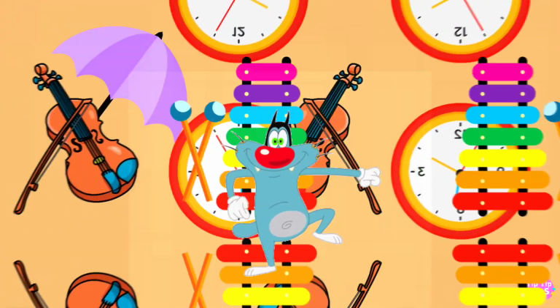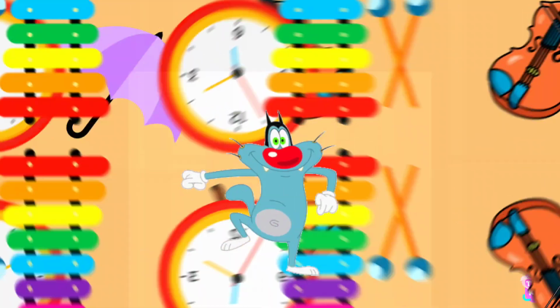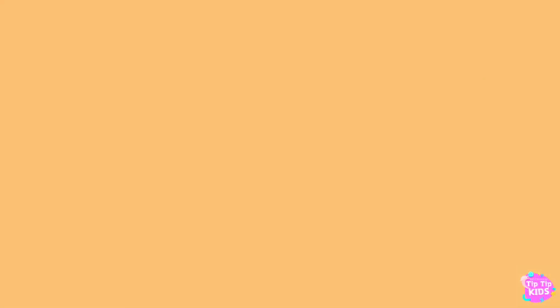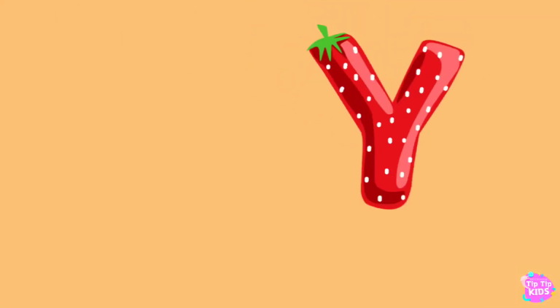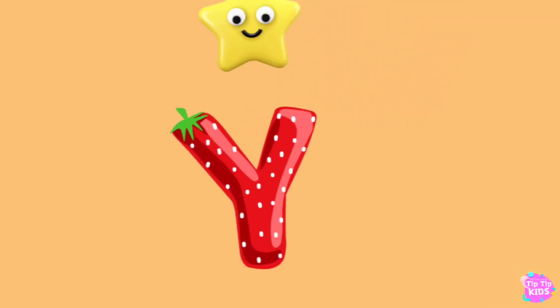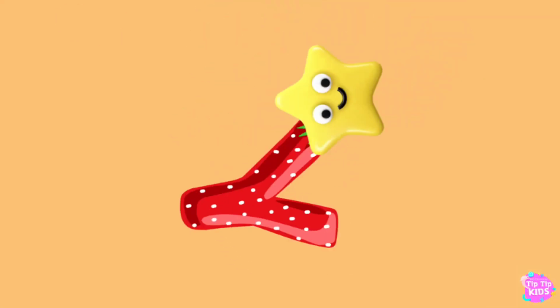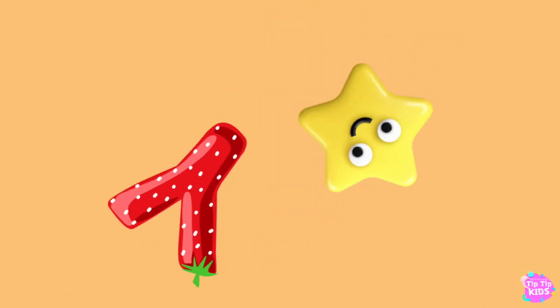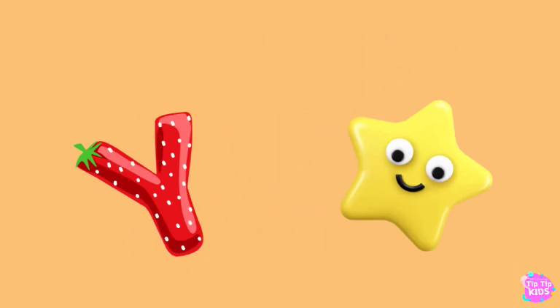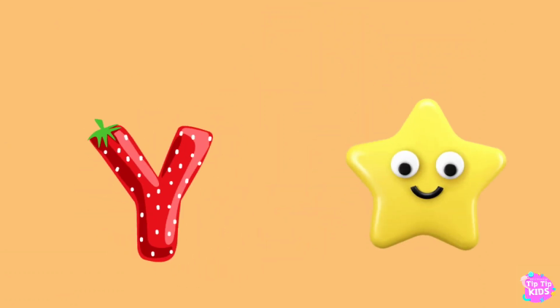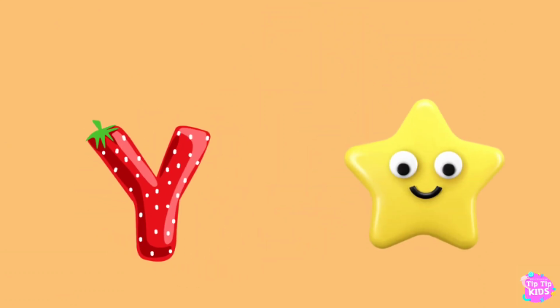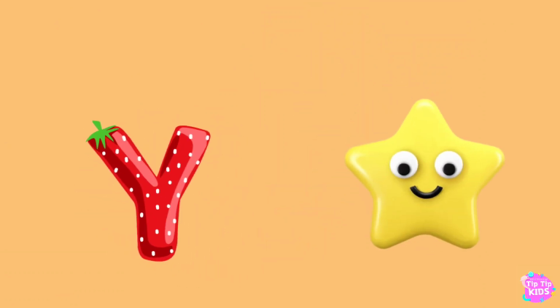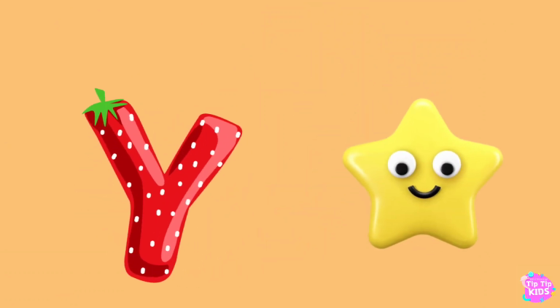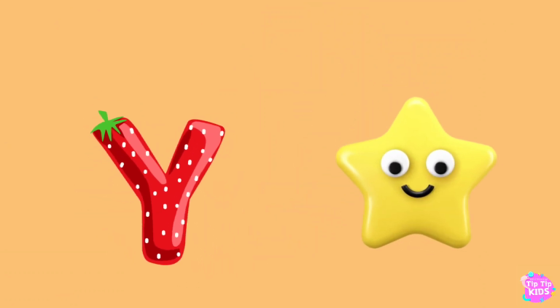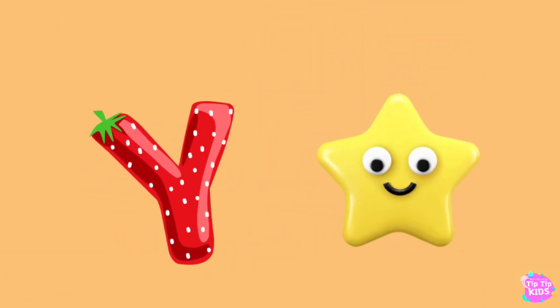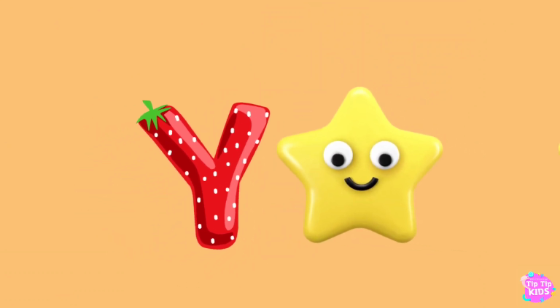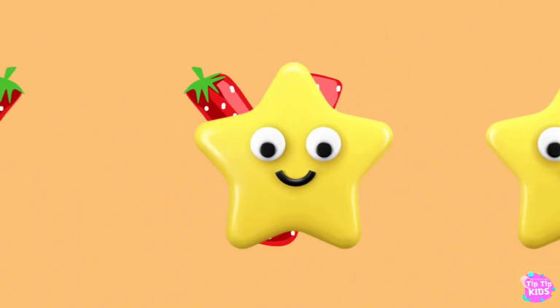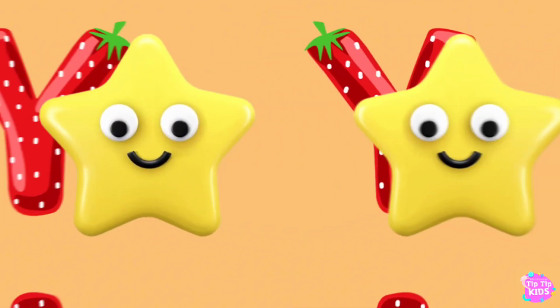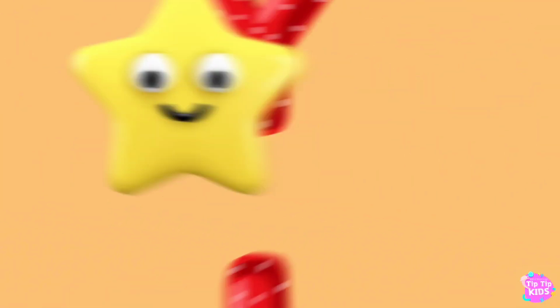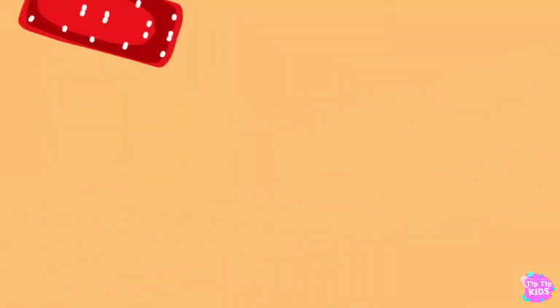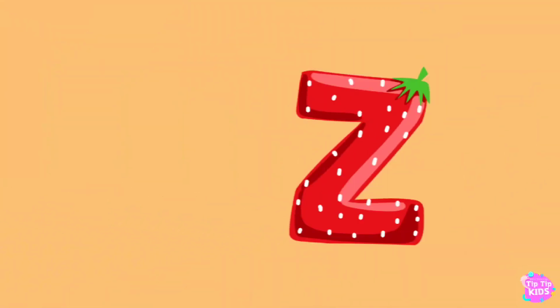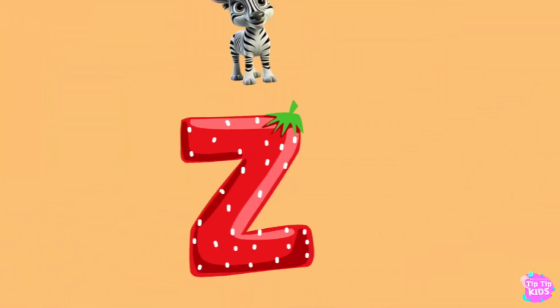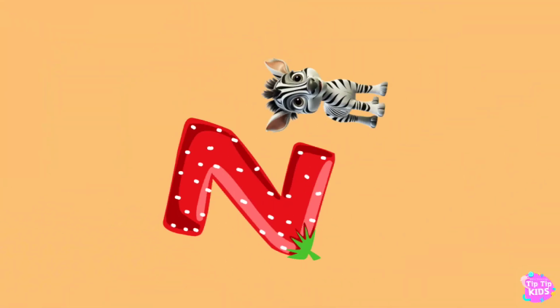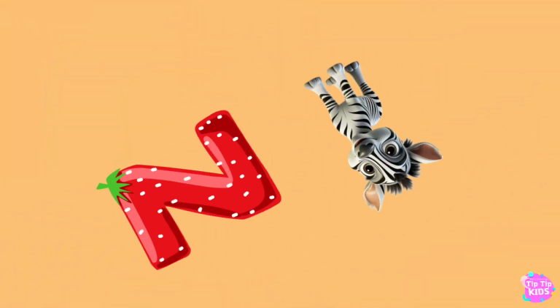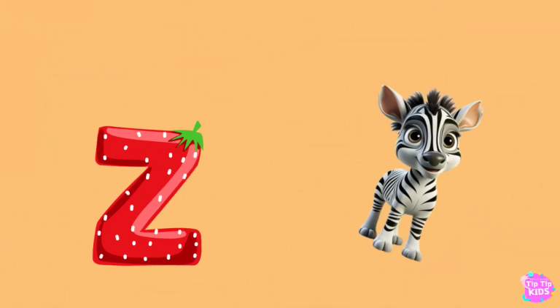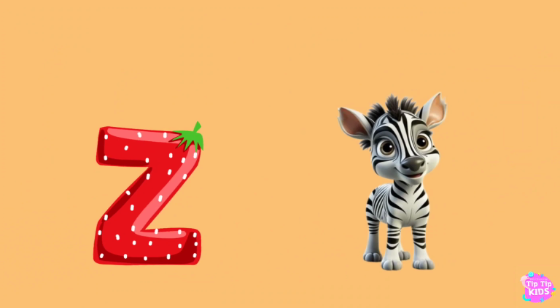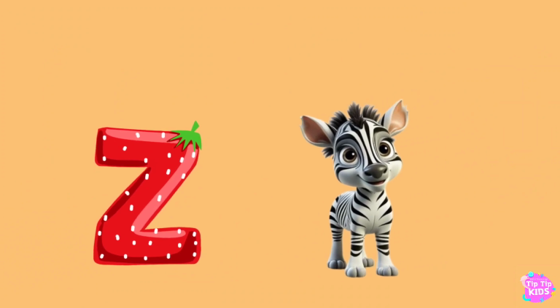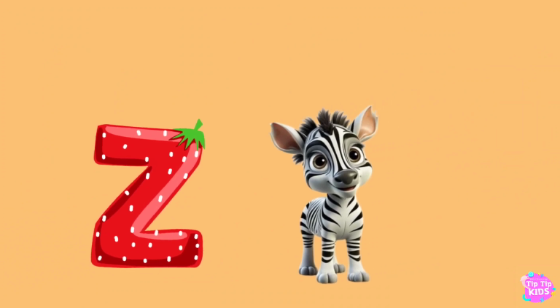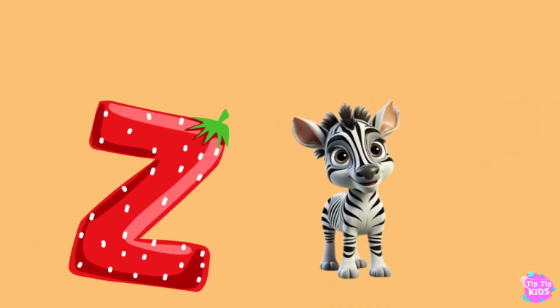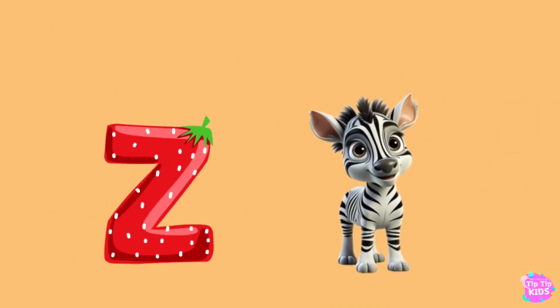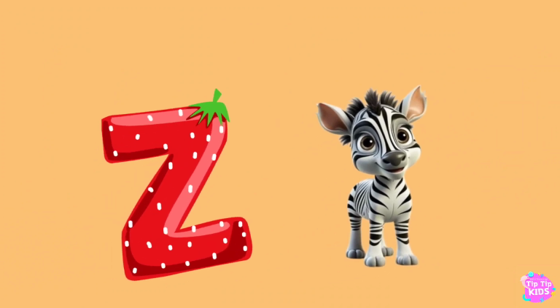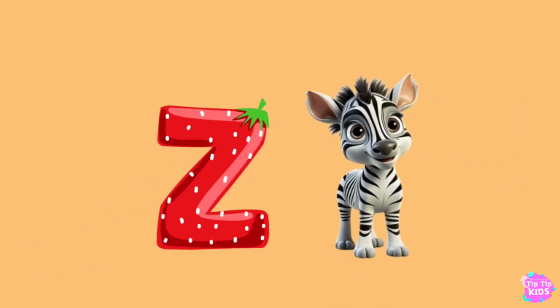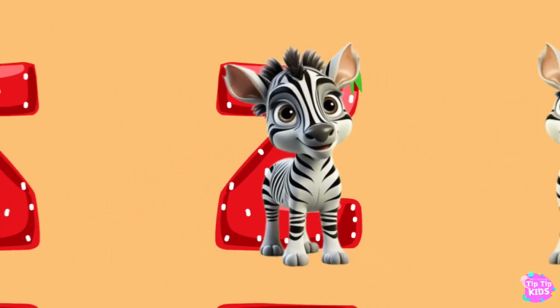Y is for Yellow, Y-Y-Yellow. Z is for Zebra, Z-Z-Zebra.